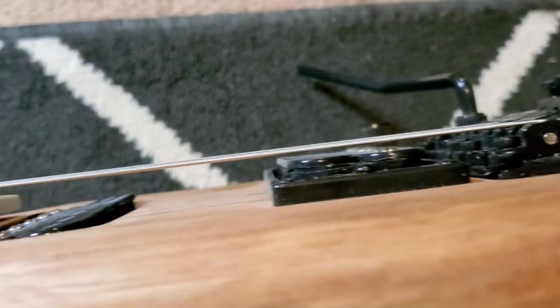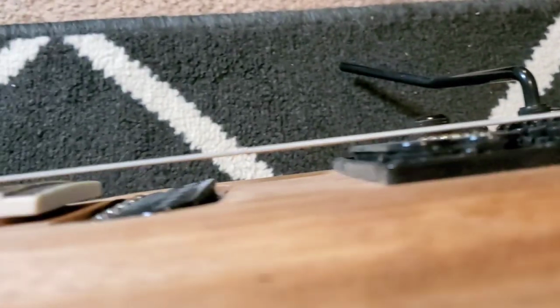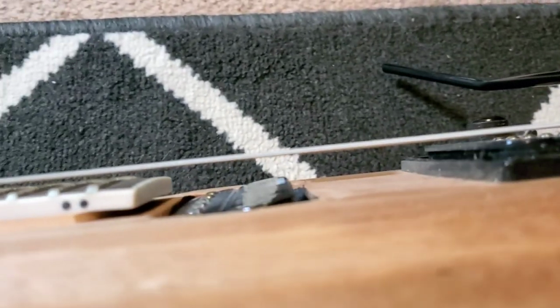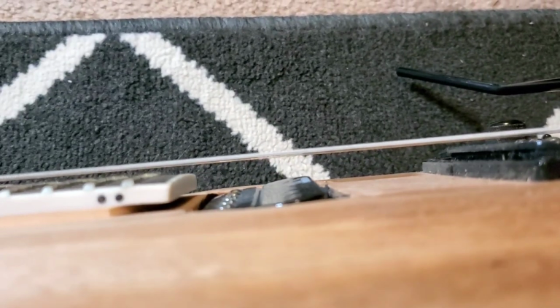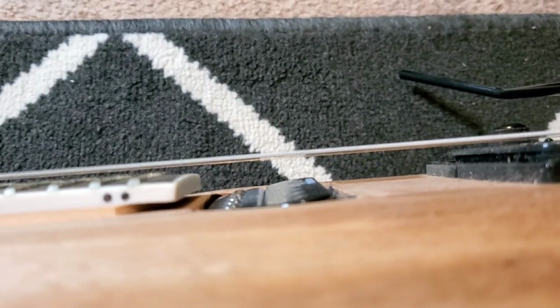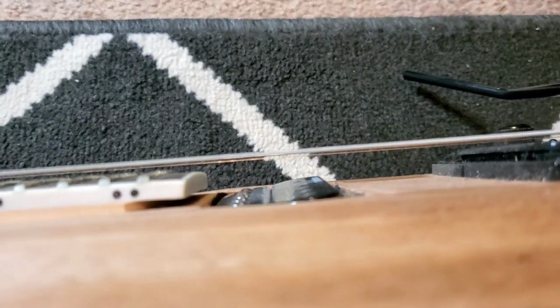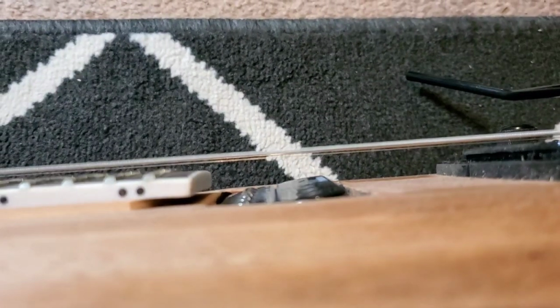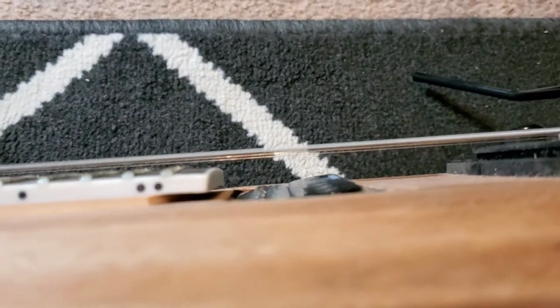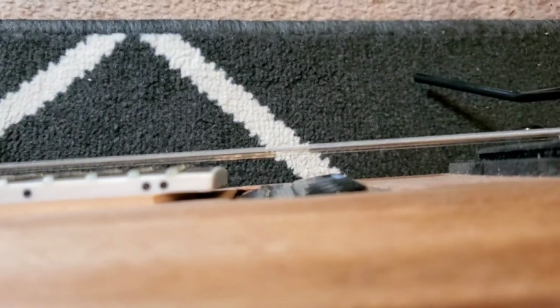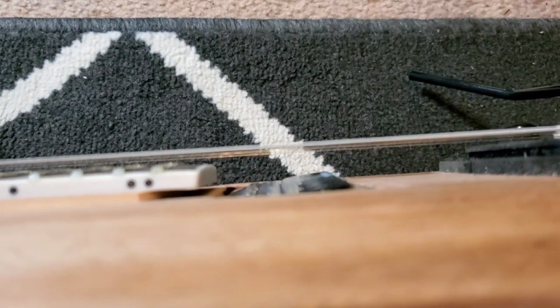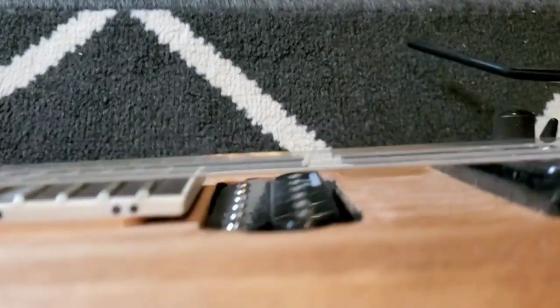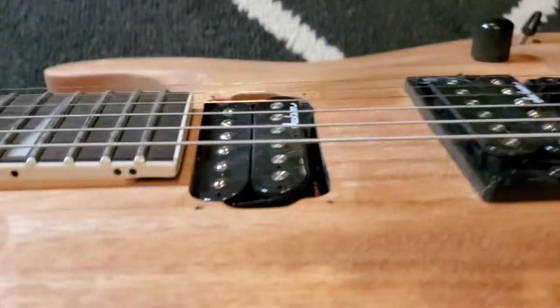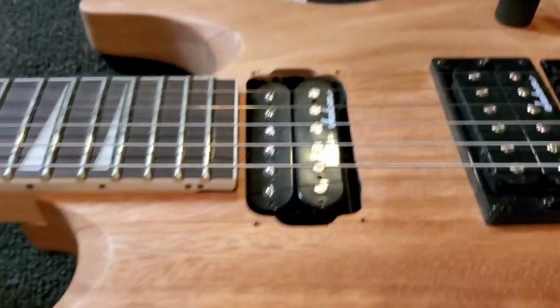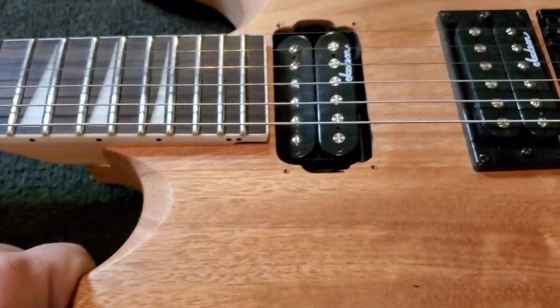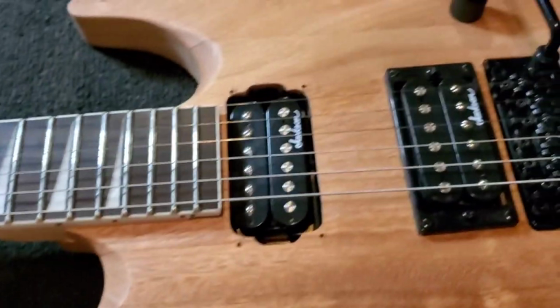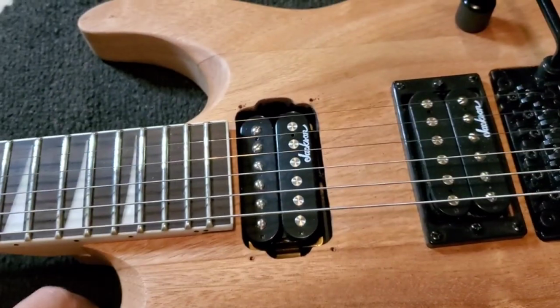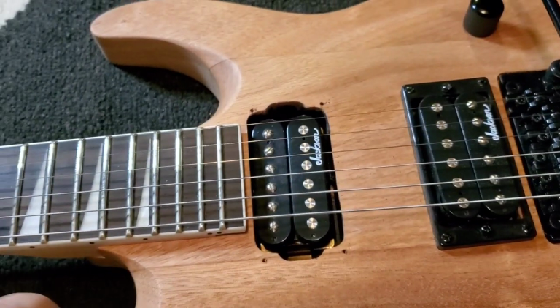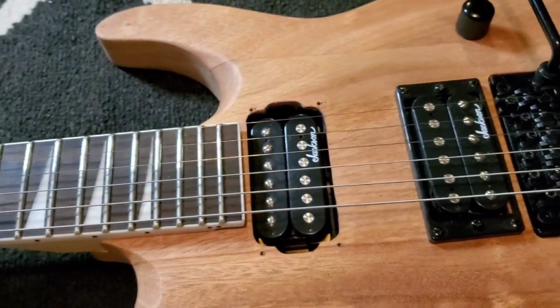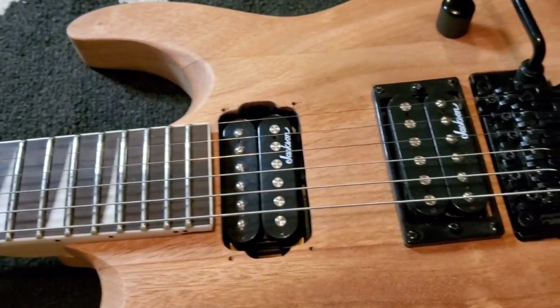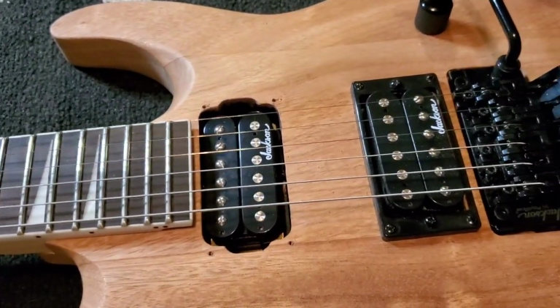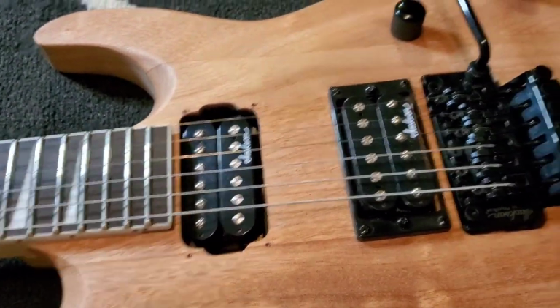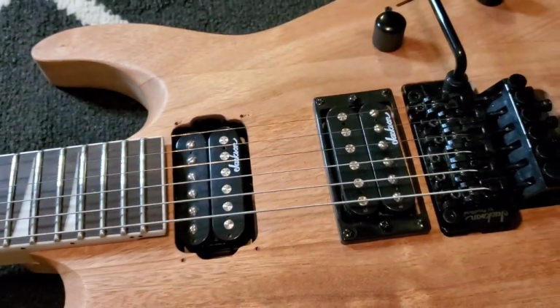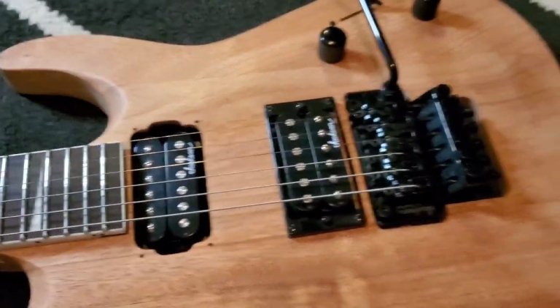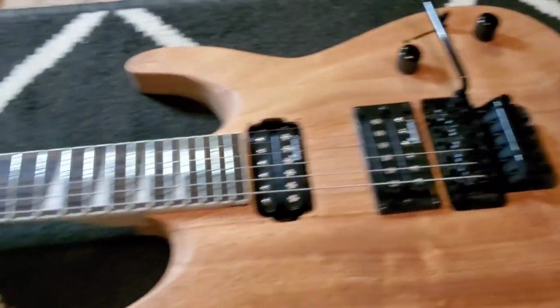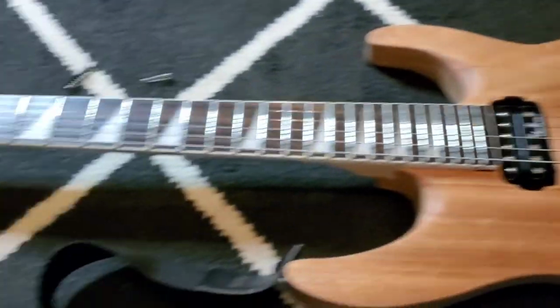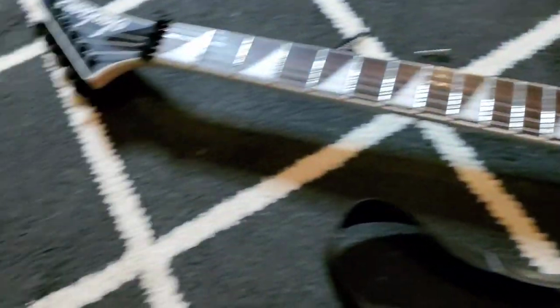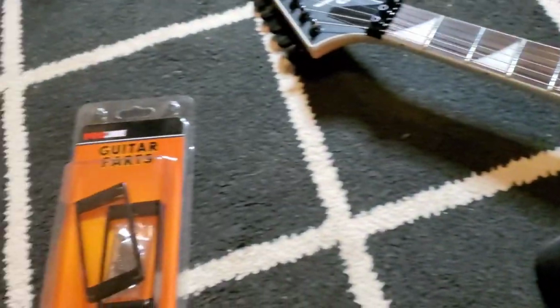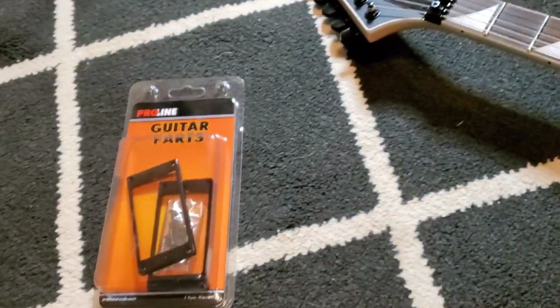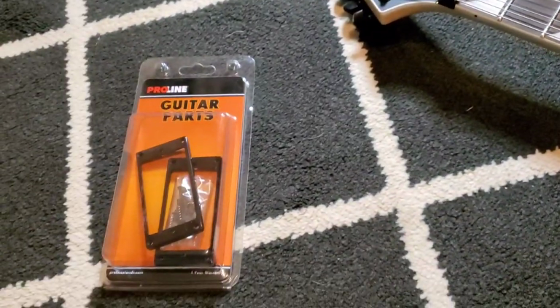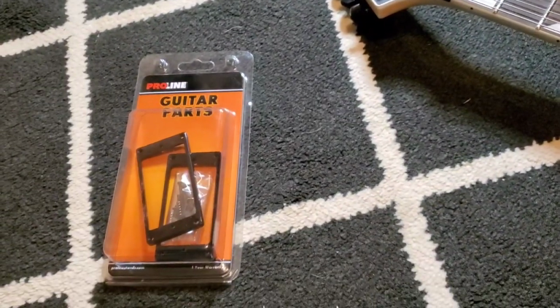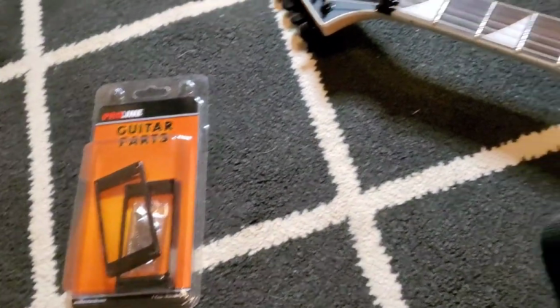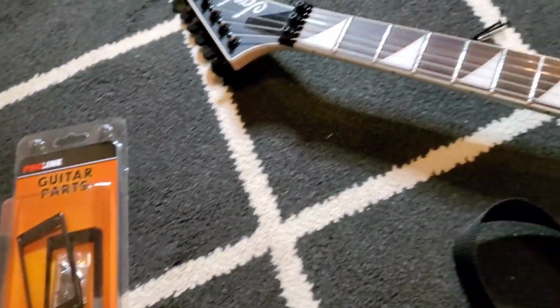When the pickup is closer to the strings you get more sustain and a fuller tone — that's what I've heard for years. So we're going to try that. I want to try to put this on; it should be a pretty easy fix, not a real big deal. We're going to put the guitar on the stand.